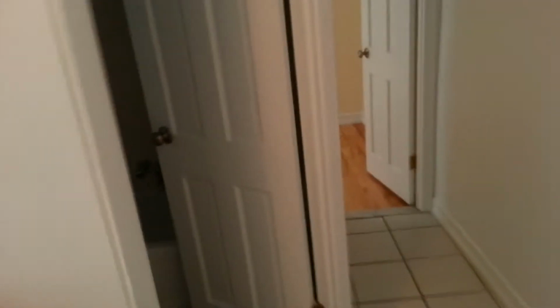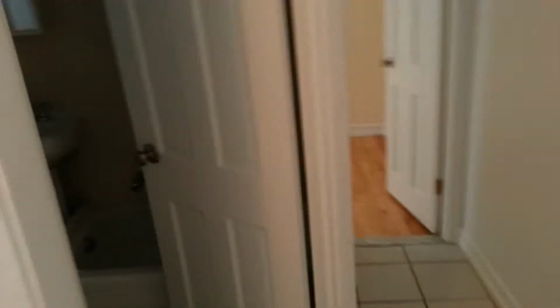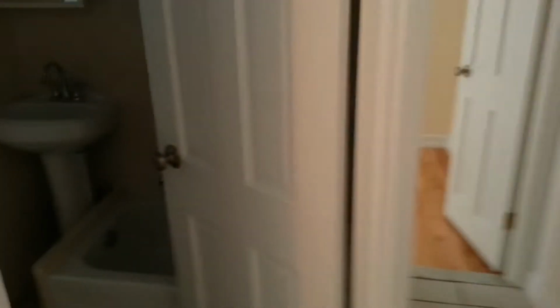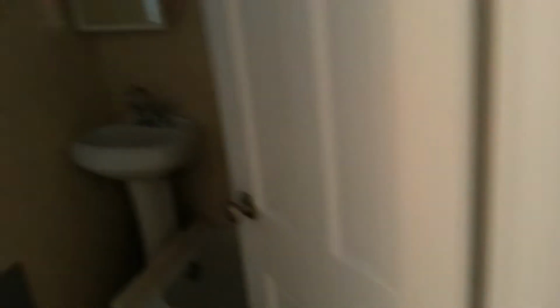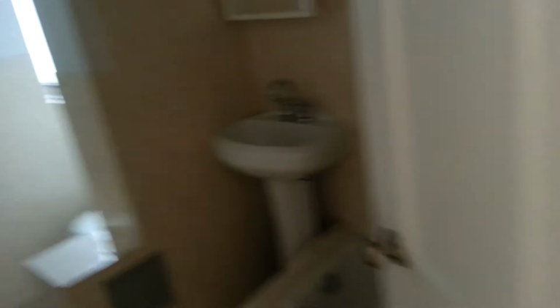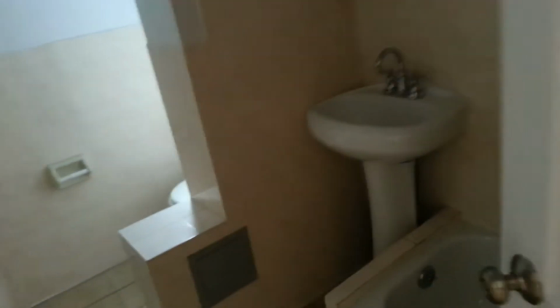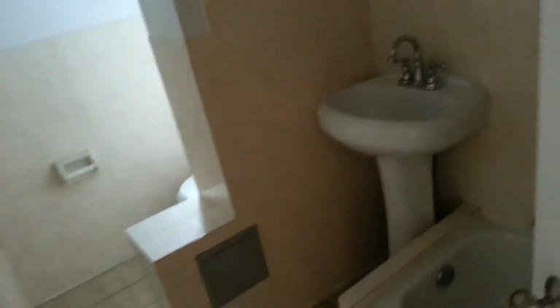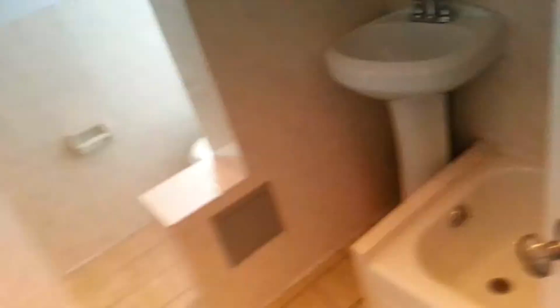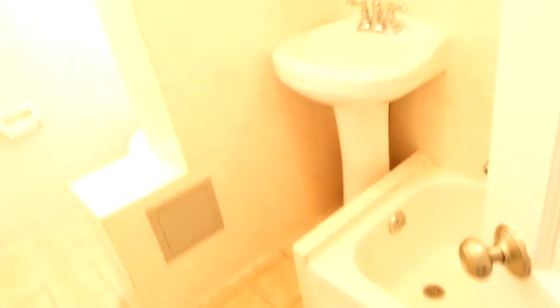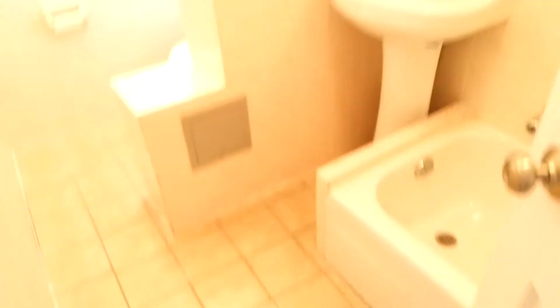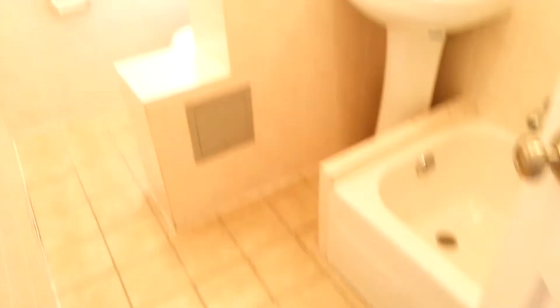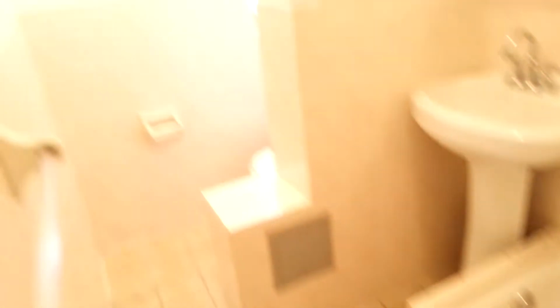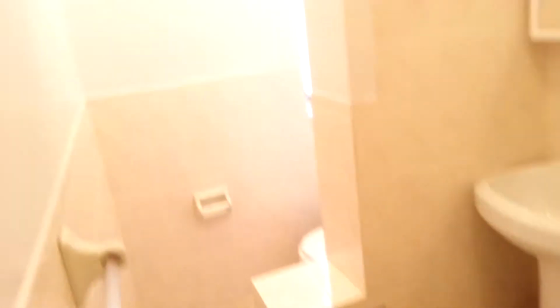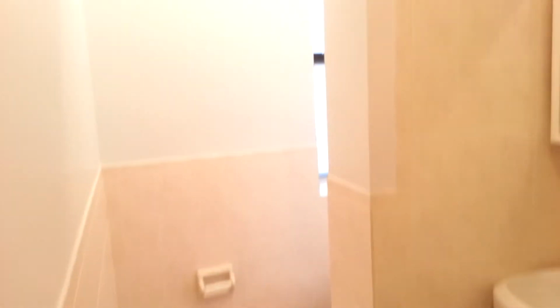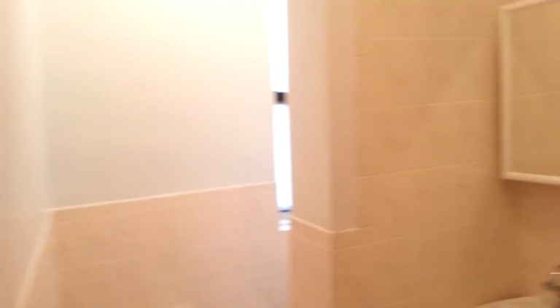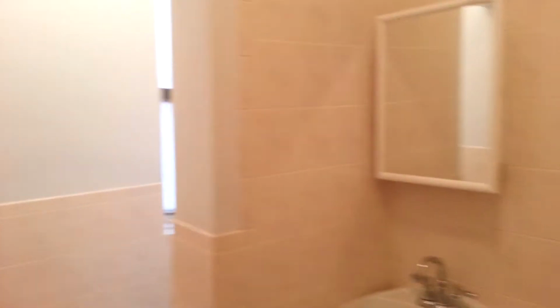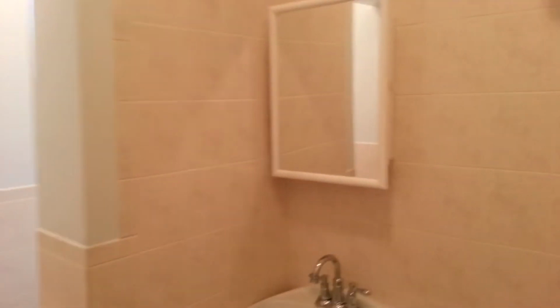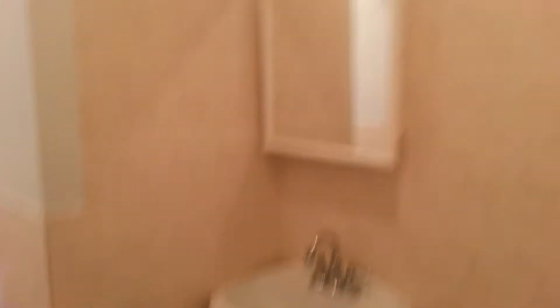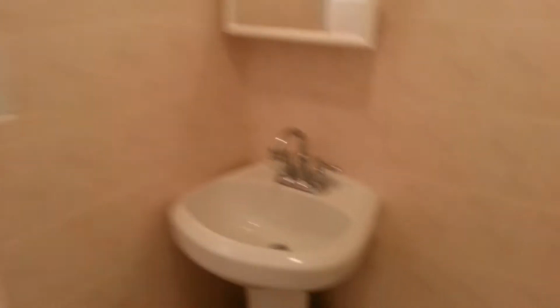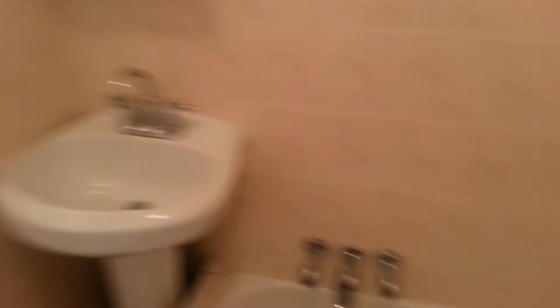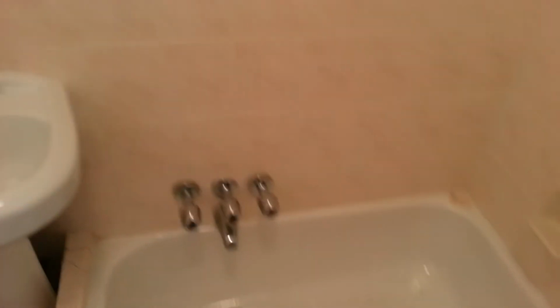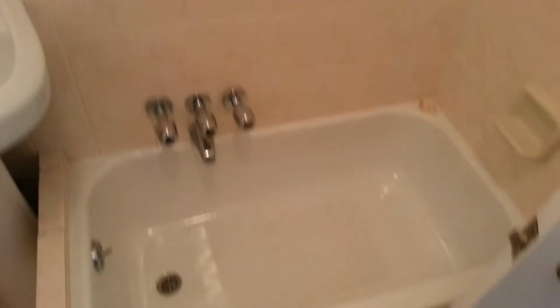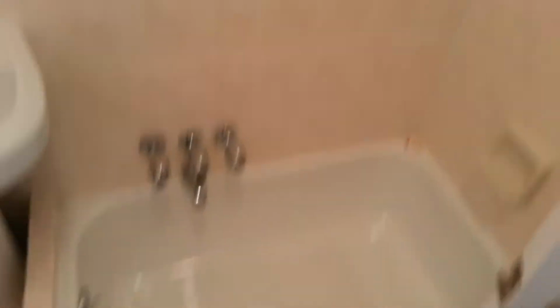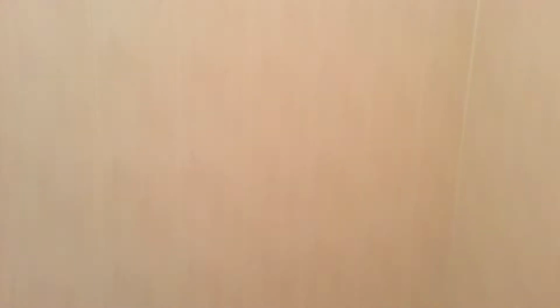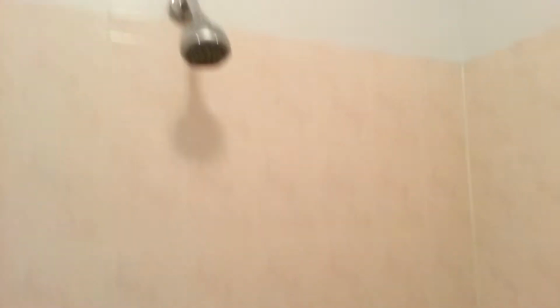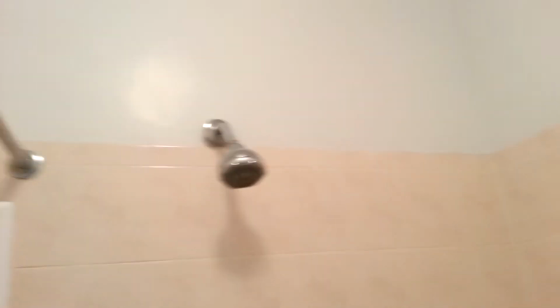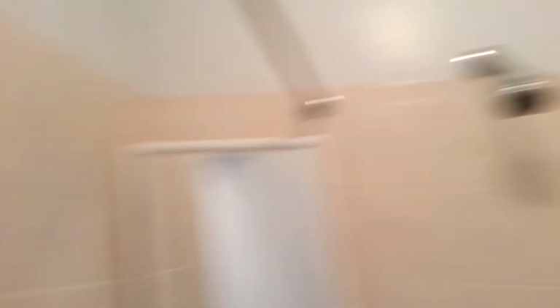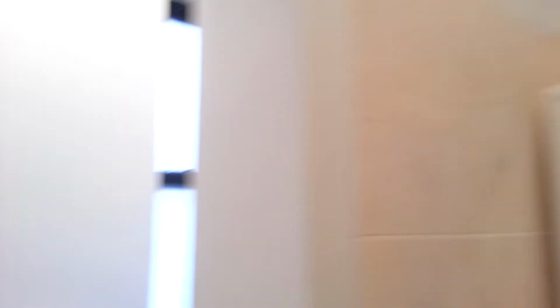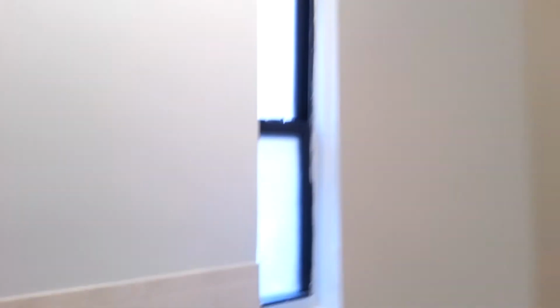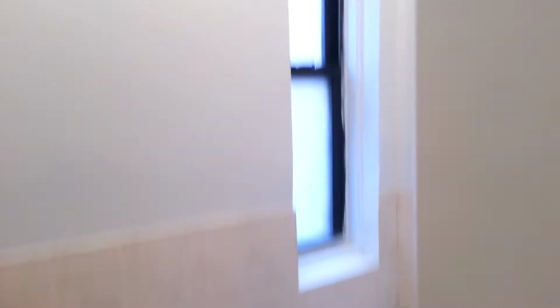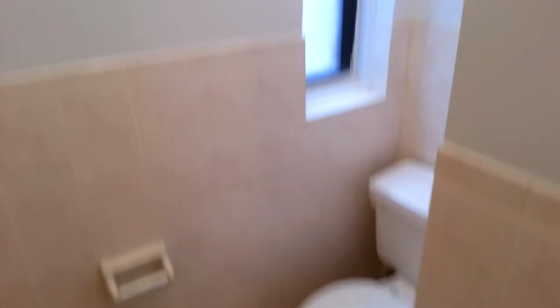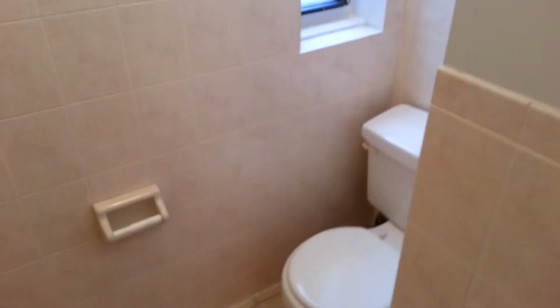And then you have this nice renovated bathroom — nice and bright. You still have a bathtub and a shower, and there's a window.